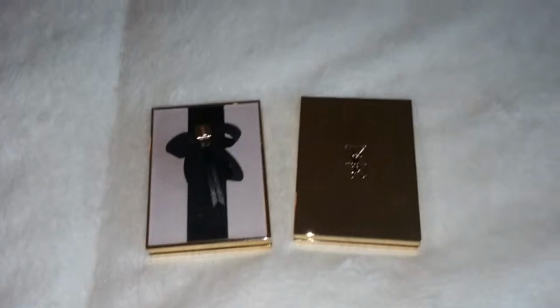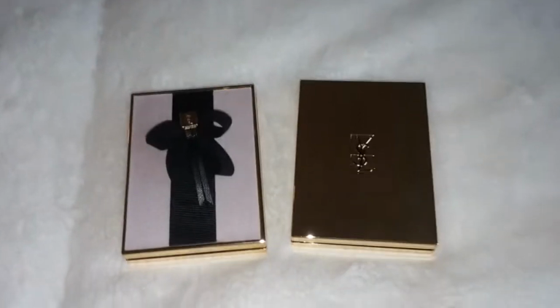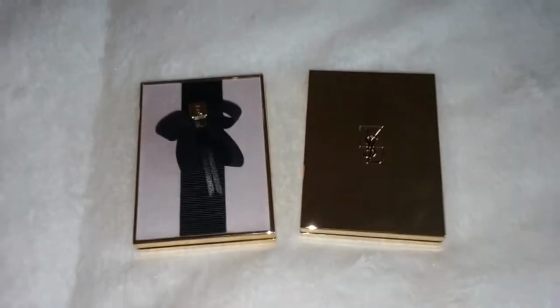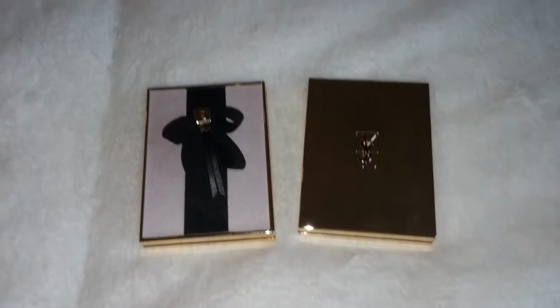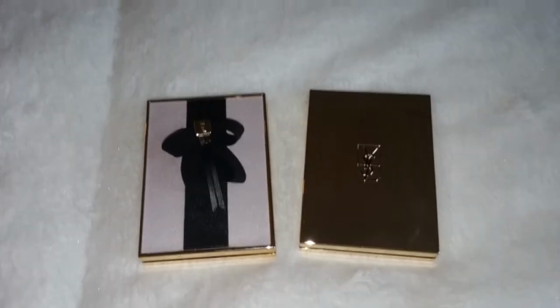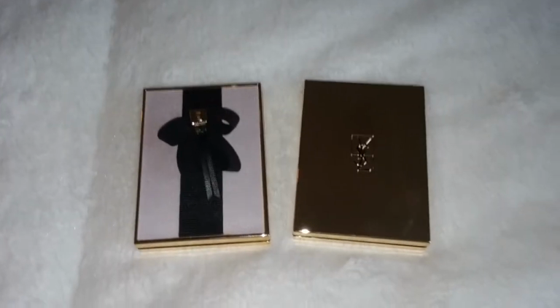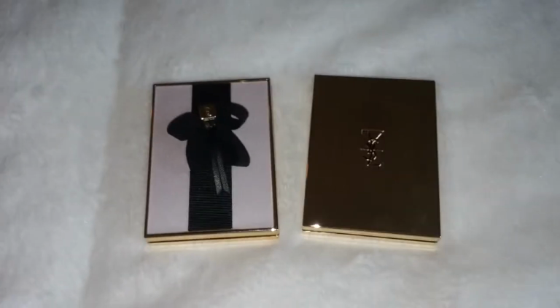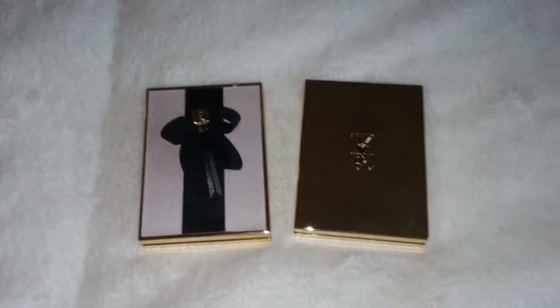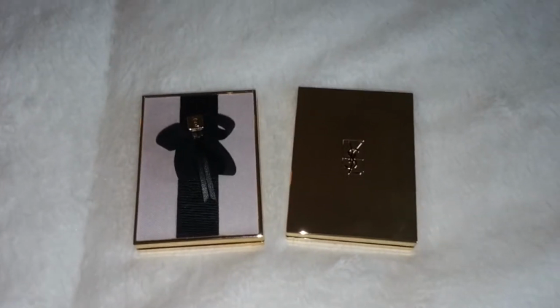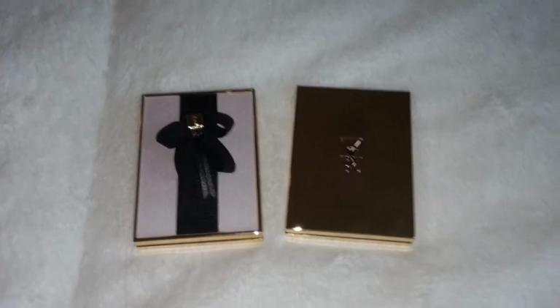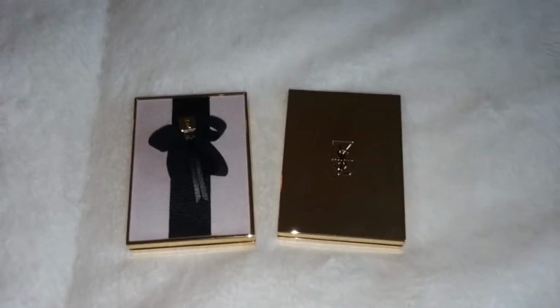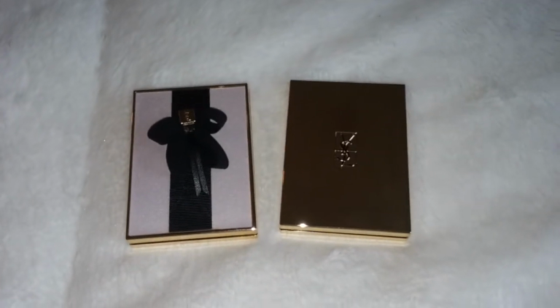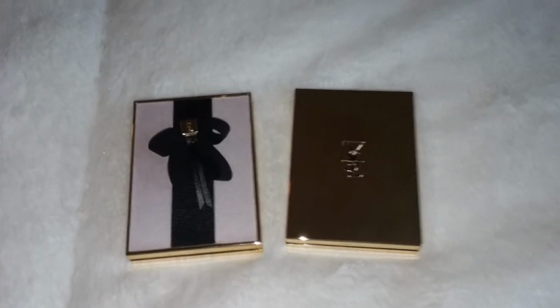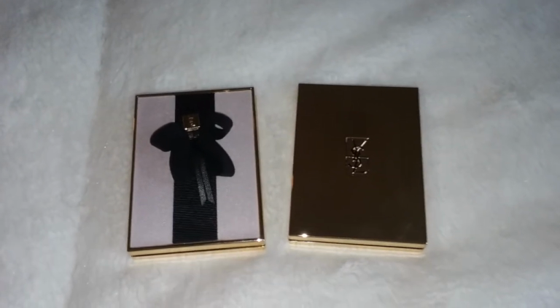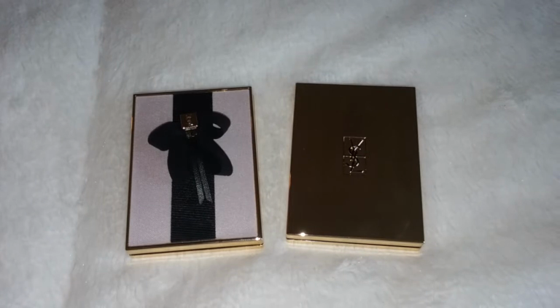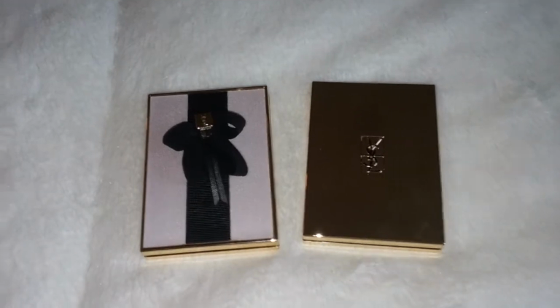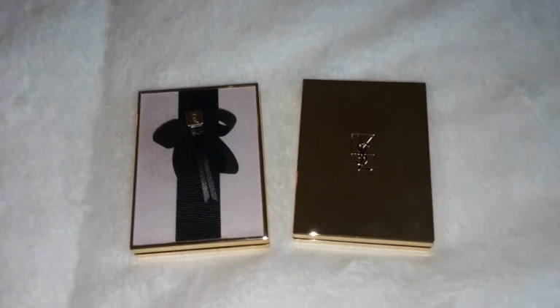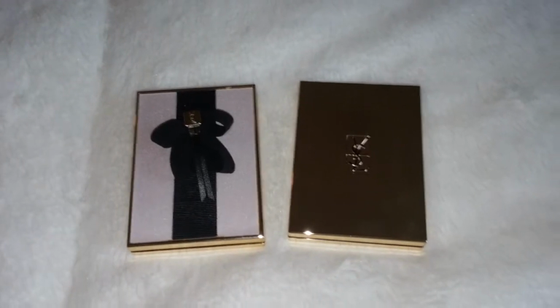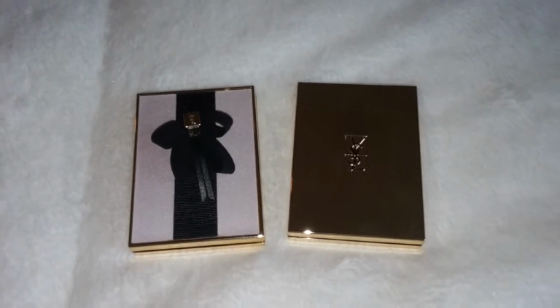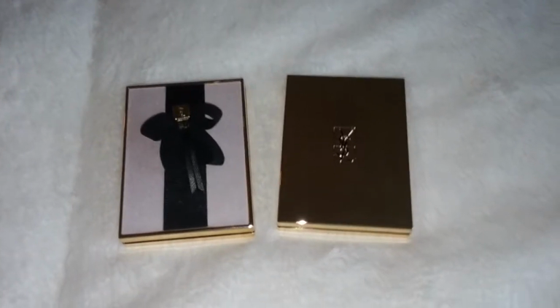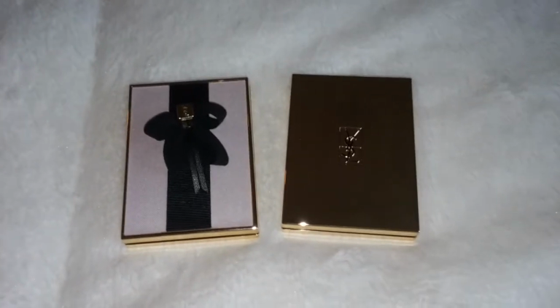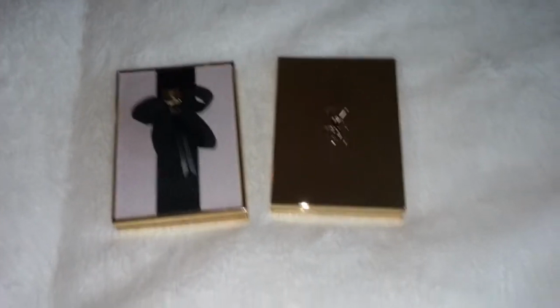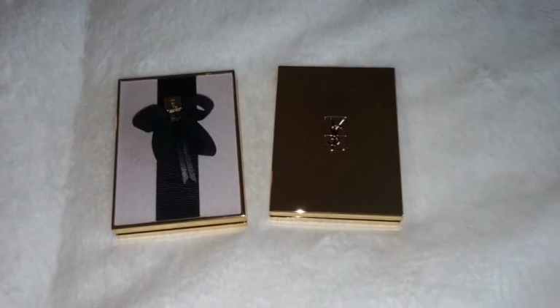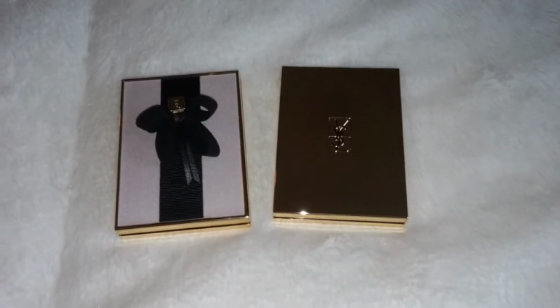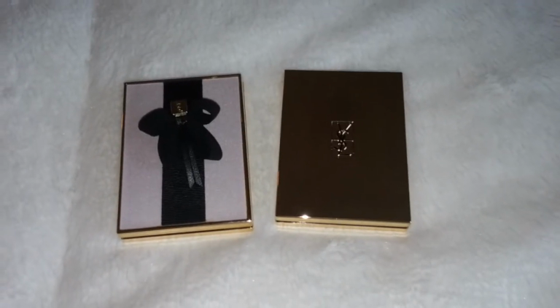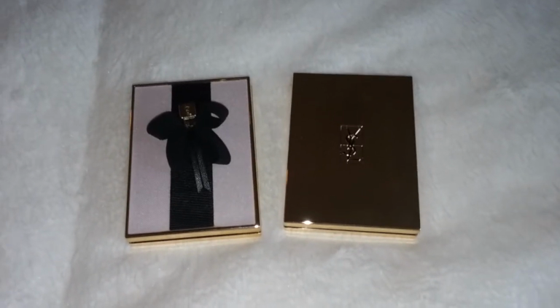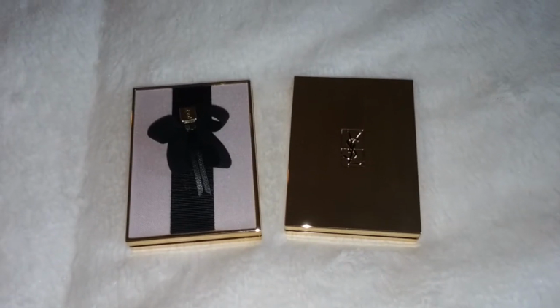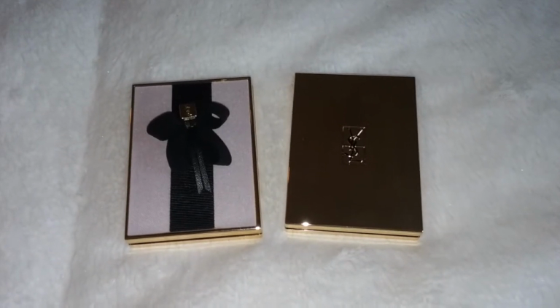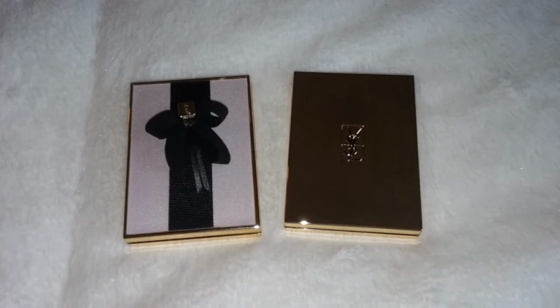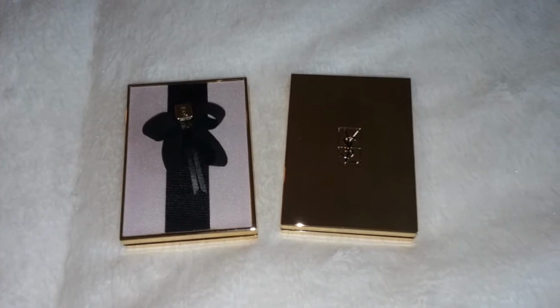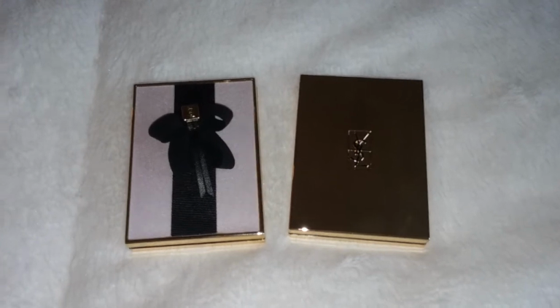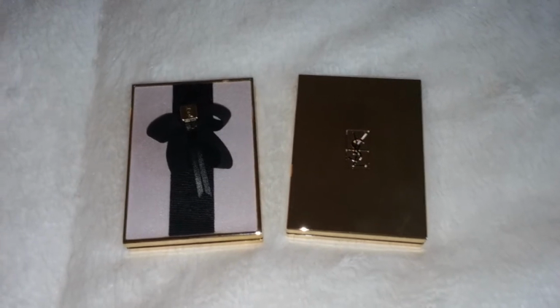Hi guys, it's me again. I'm here to do a video of a couple of new Yves Saint Laurent products that I just picked up, and they're new to the Yves Saint Laurent line.